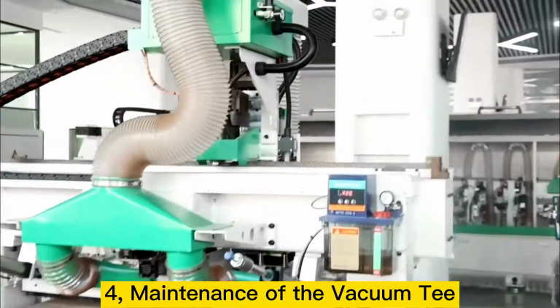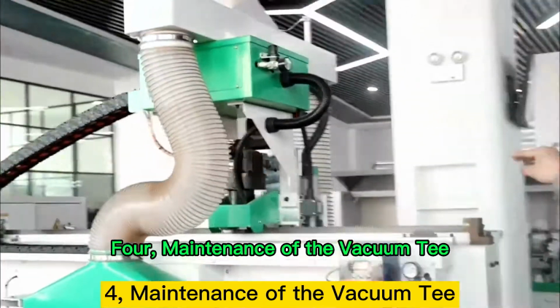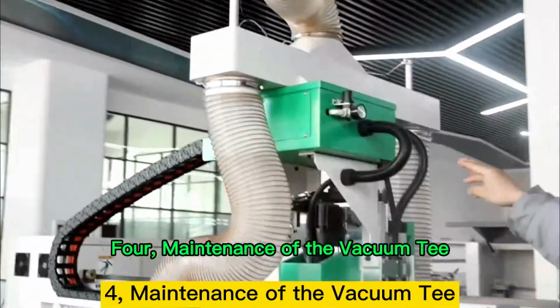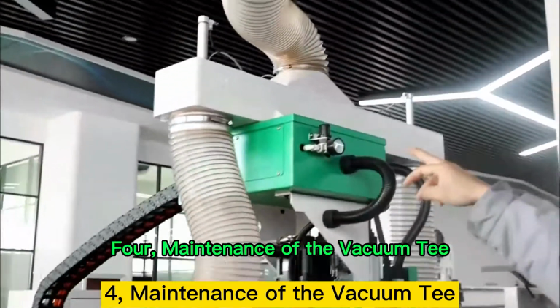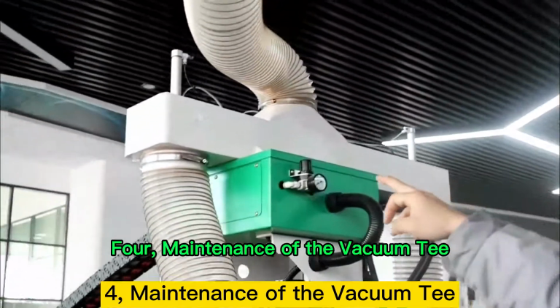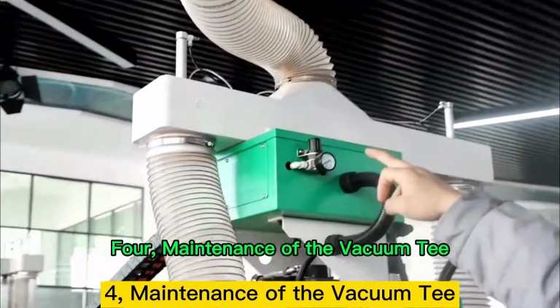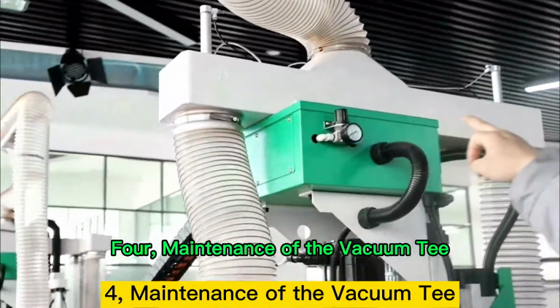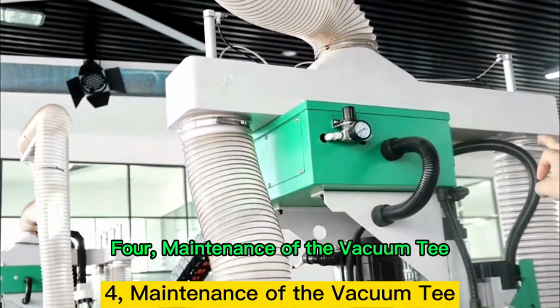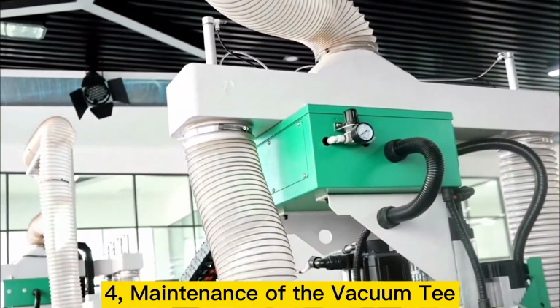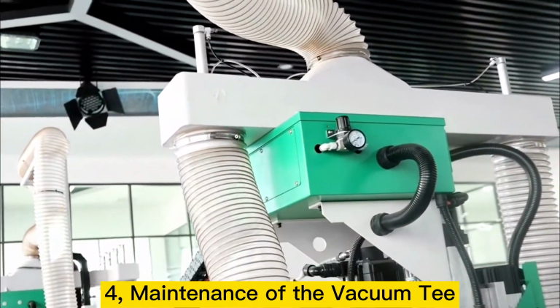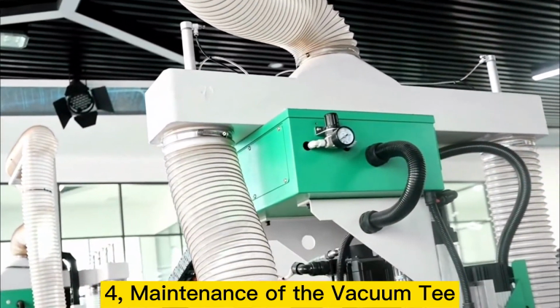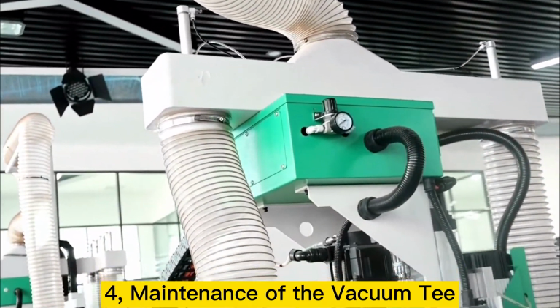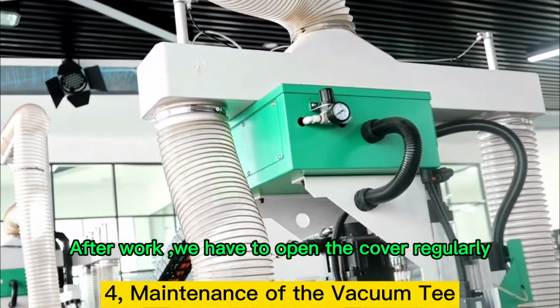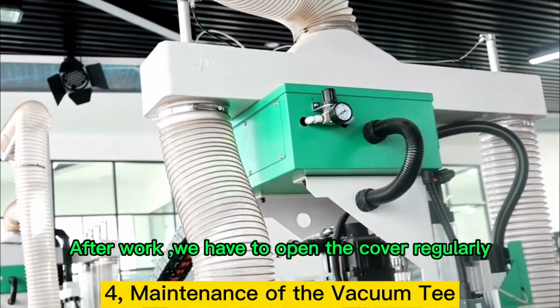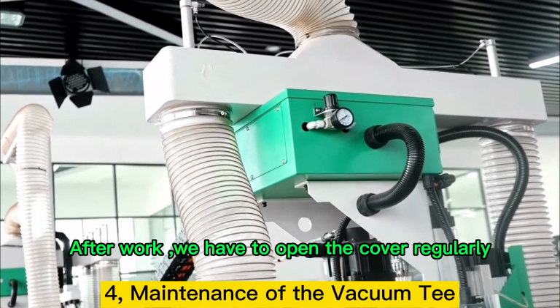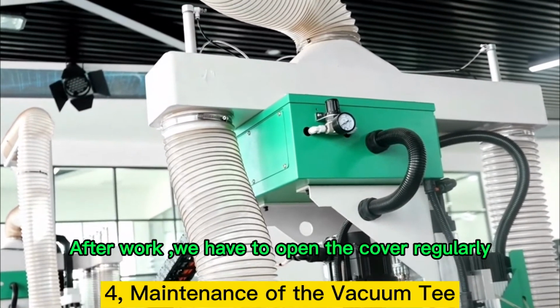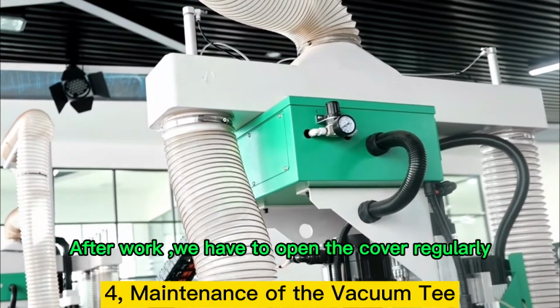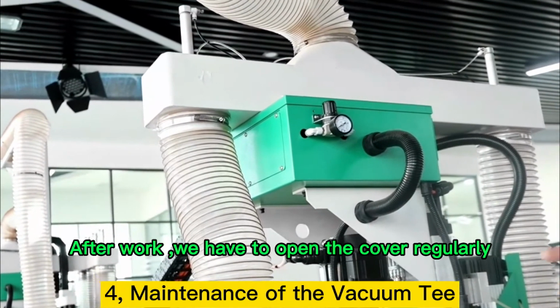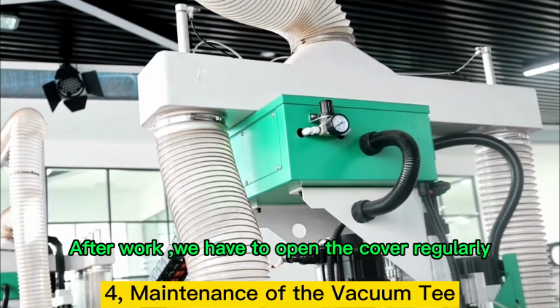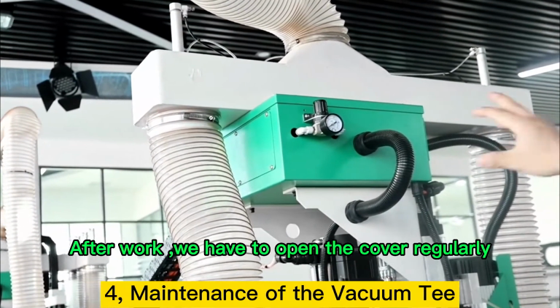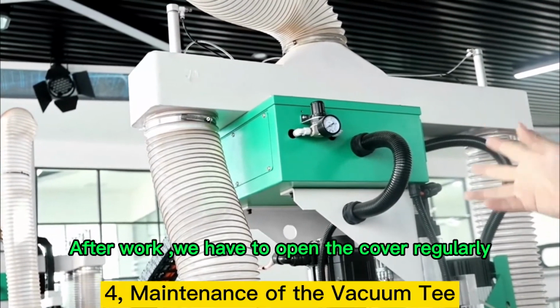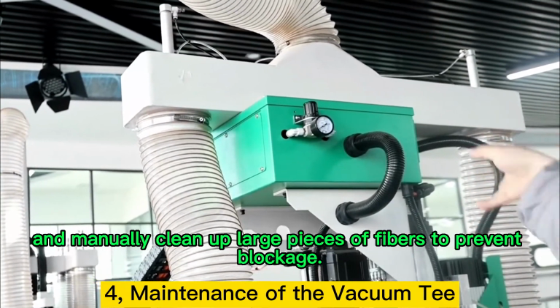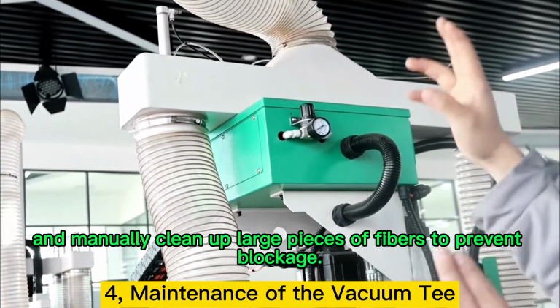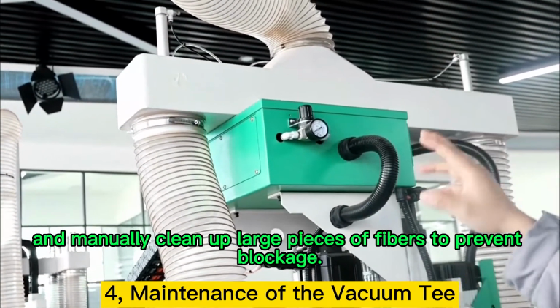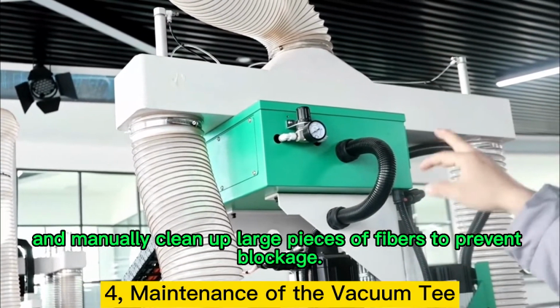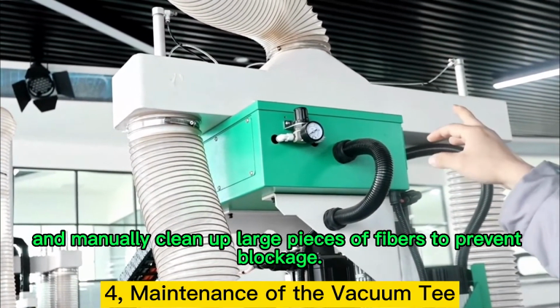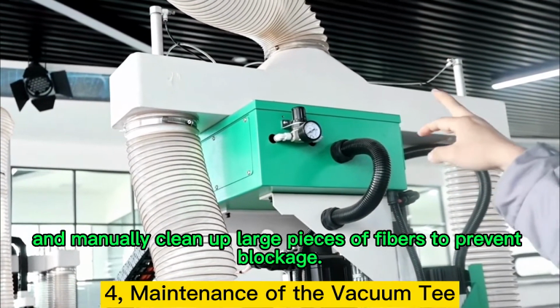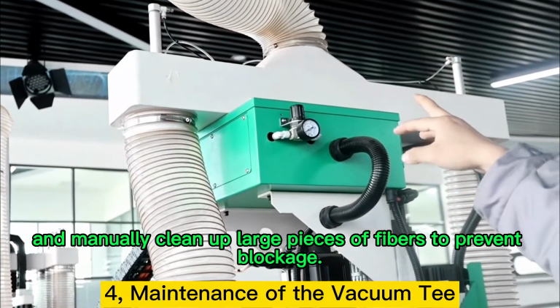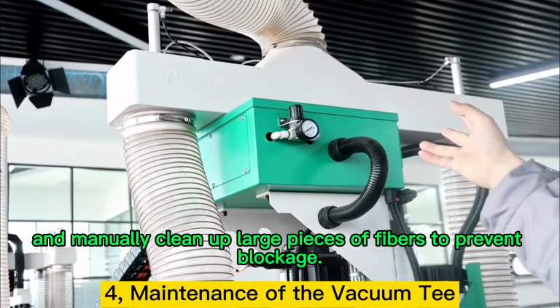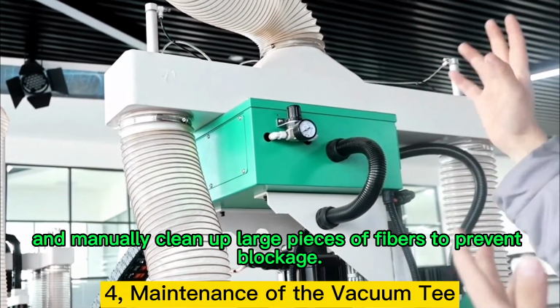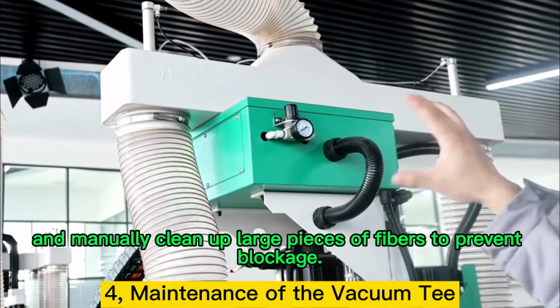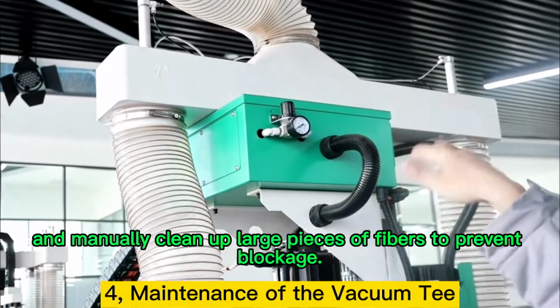Point 4: Maintenance of the Vacuum Tank. After work, we have to open the cover regularly and manually clean up large pieces of fibers to prevent blockage.